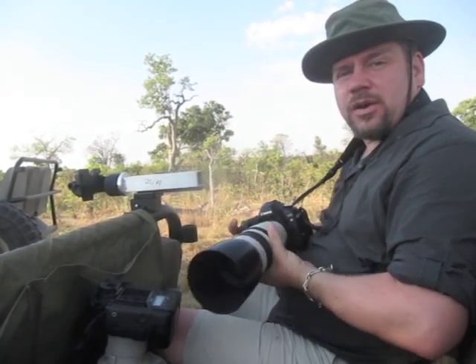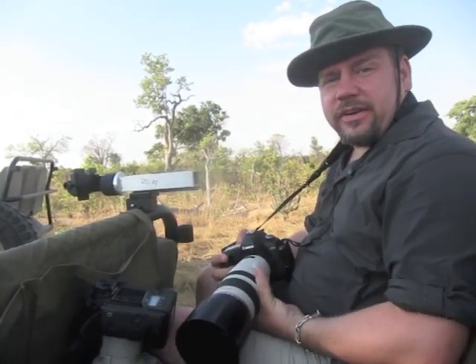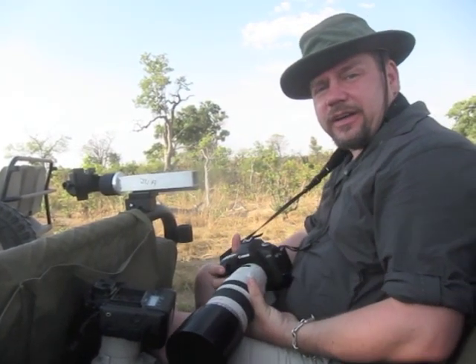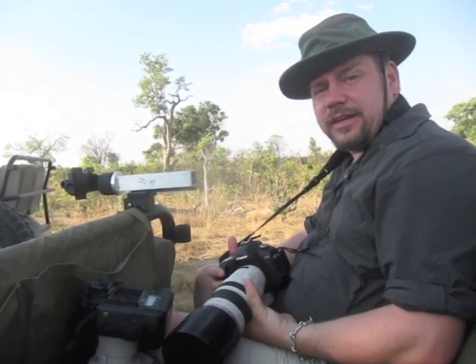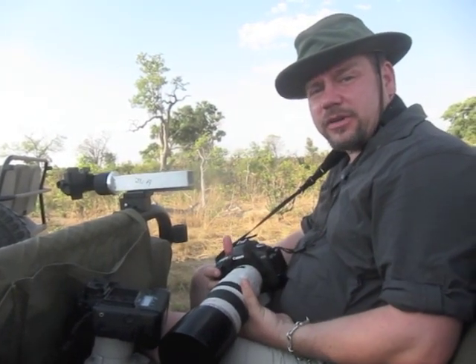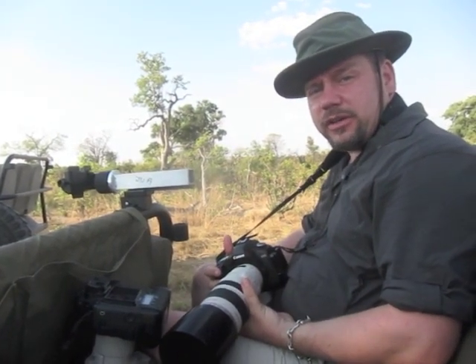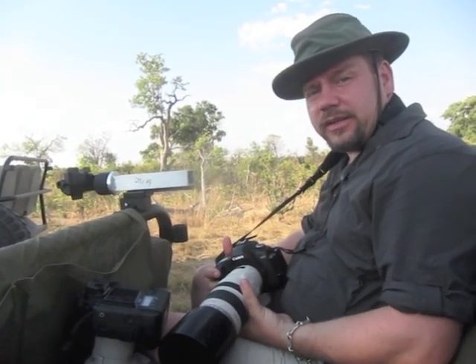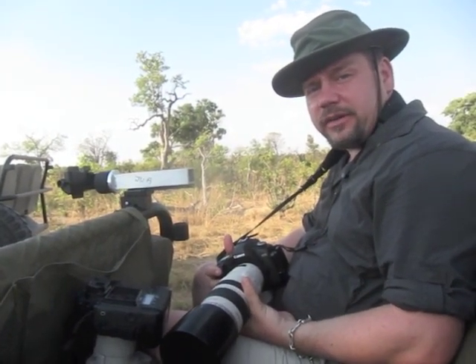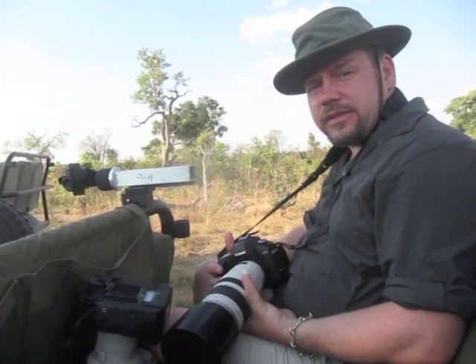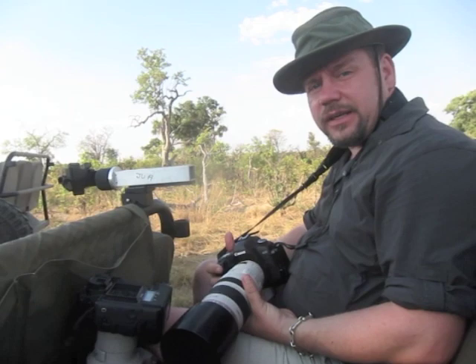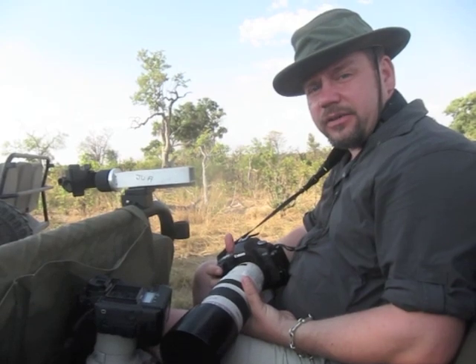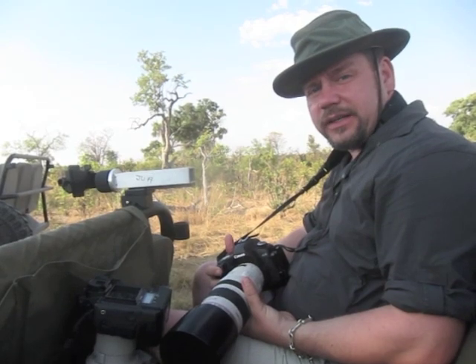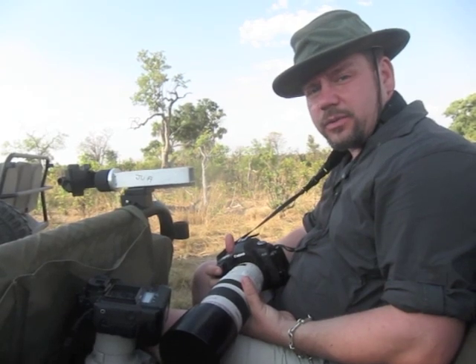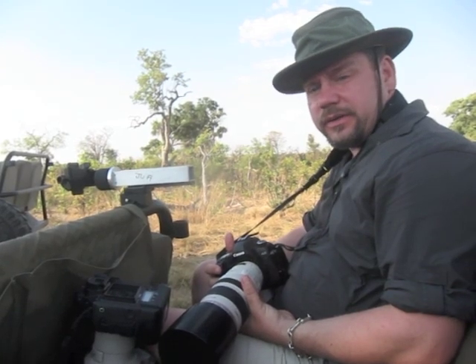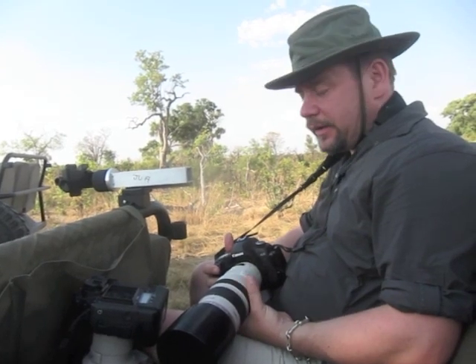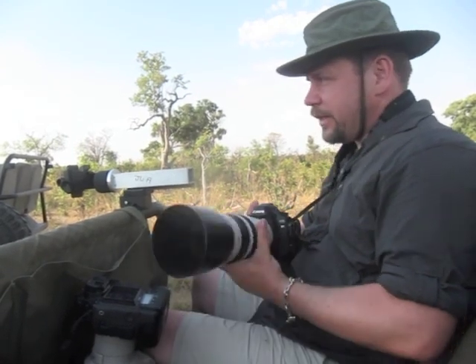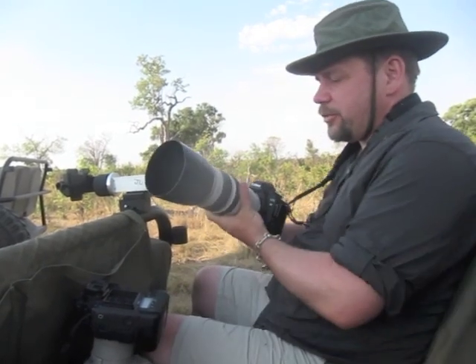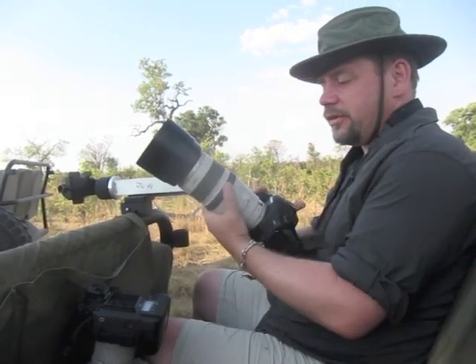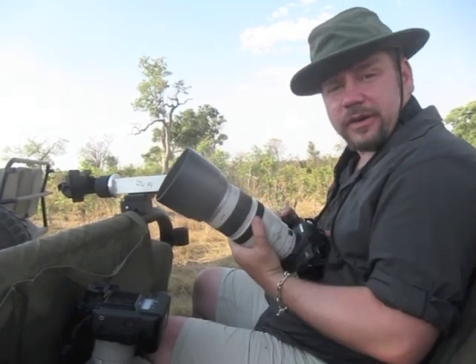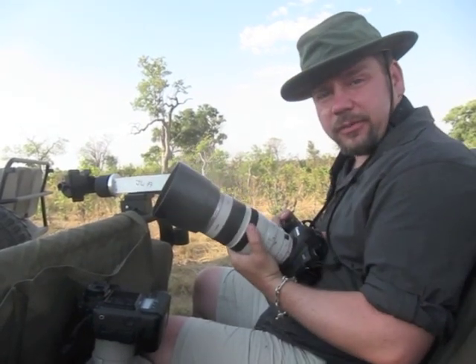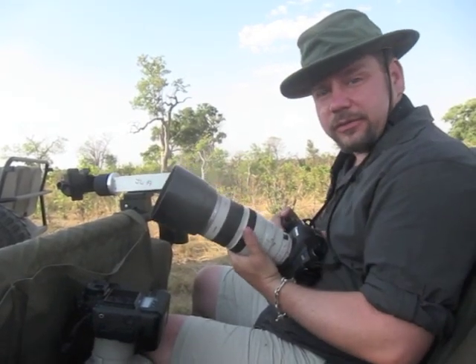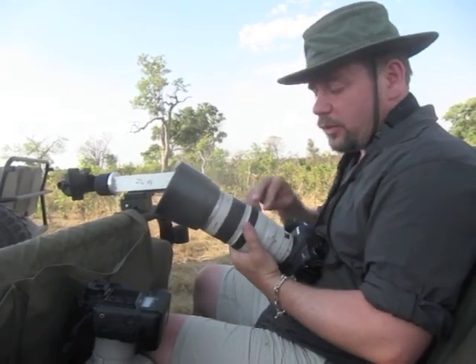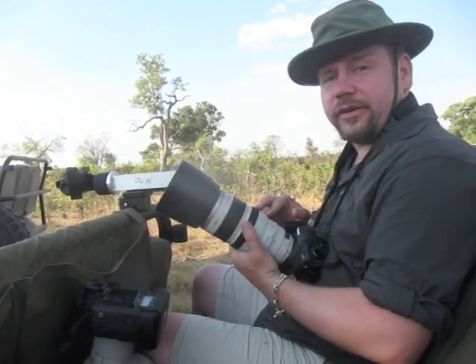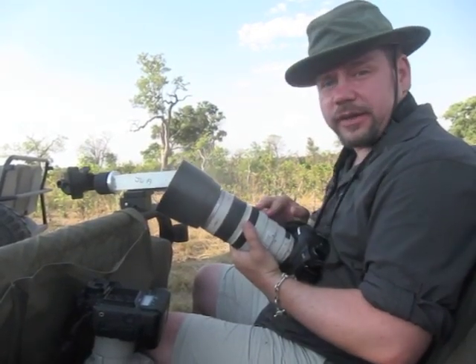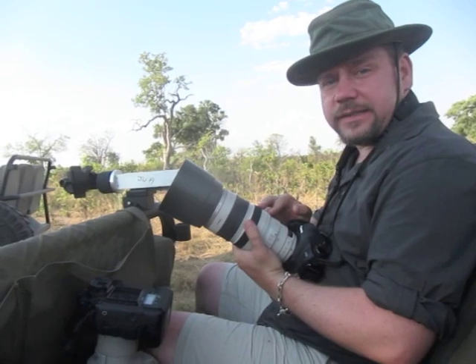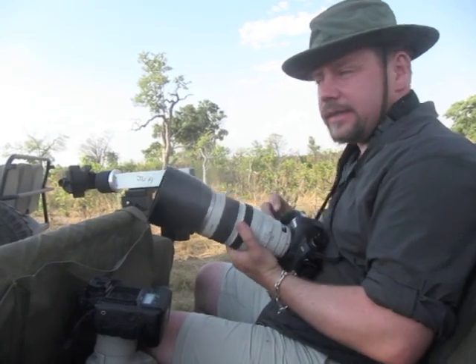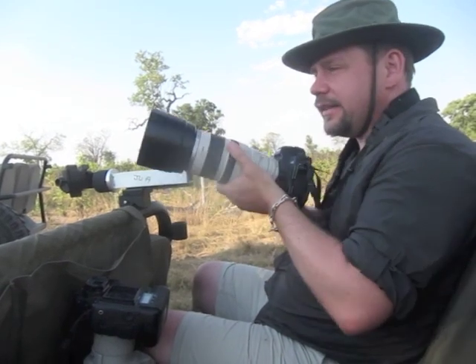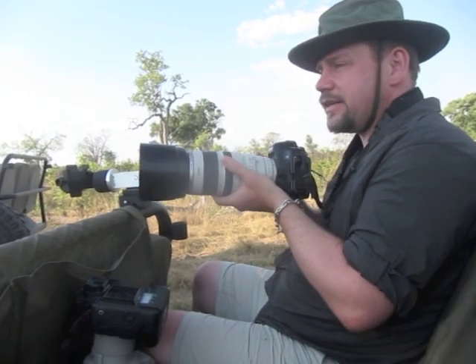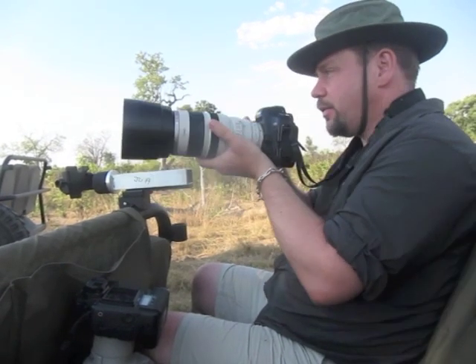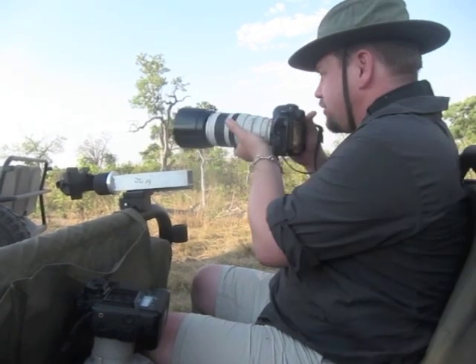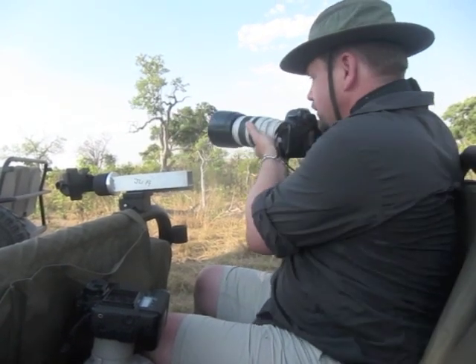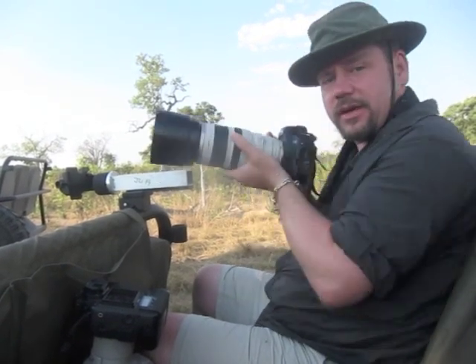We're here in Africa. I wanted to show you a little bit of the gear that I'm using and how we make it easy to work with. Here I'm shooting with a full-frame camera with a 100-400 lens, and this allows me to quickly shoot around.